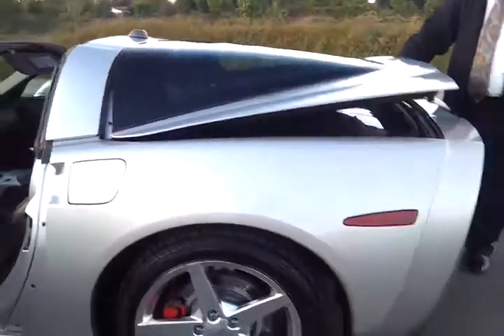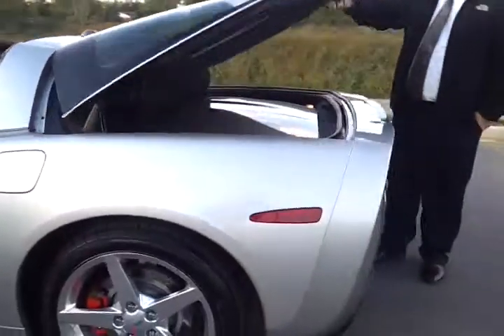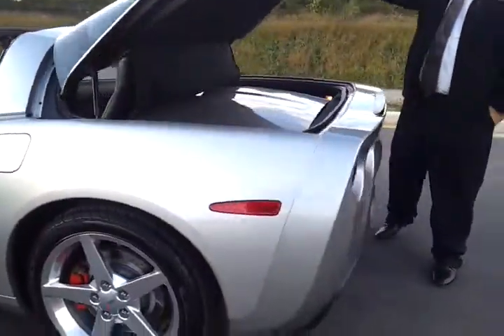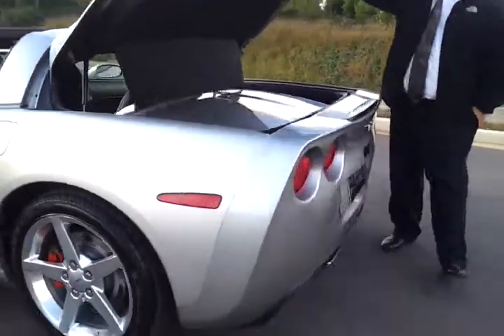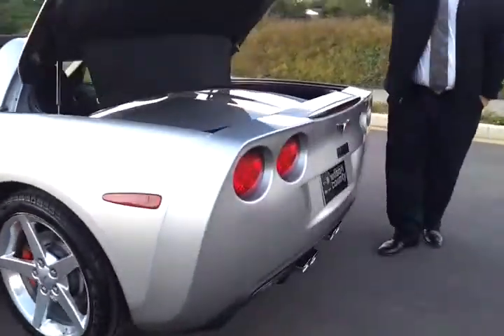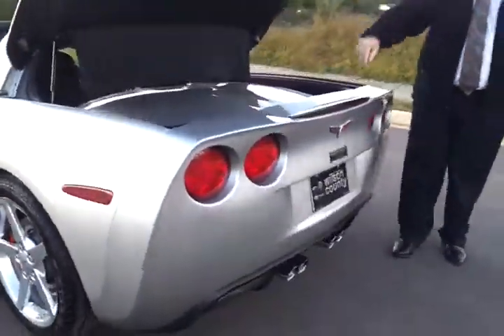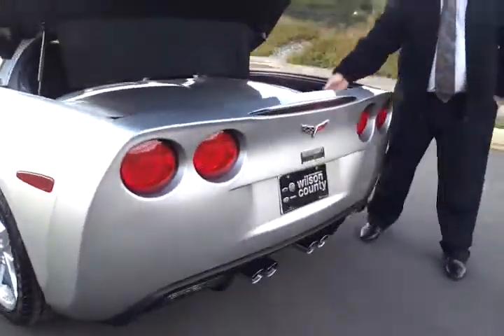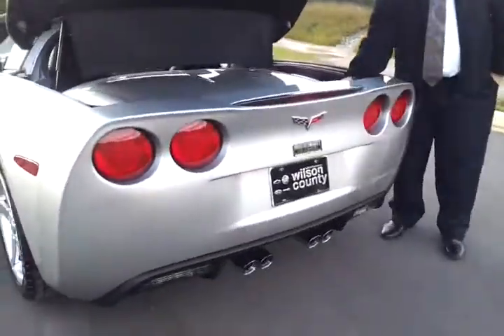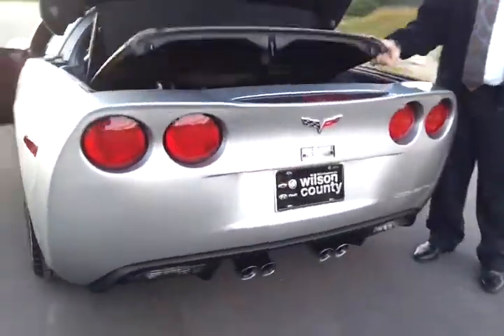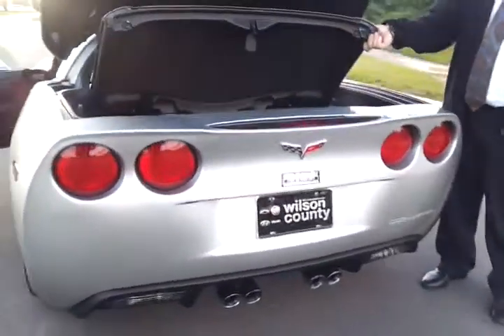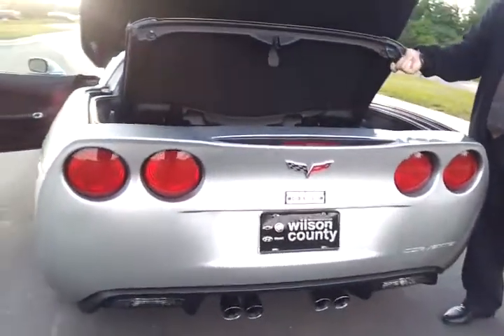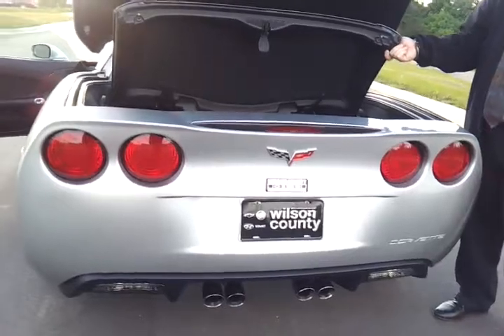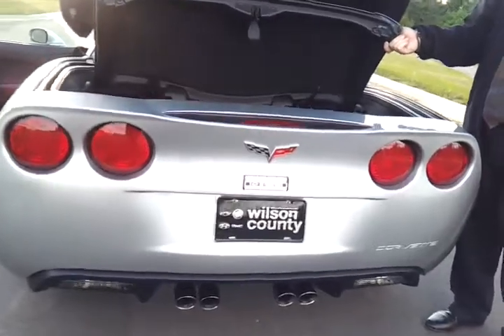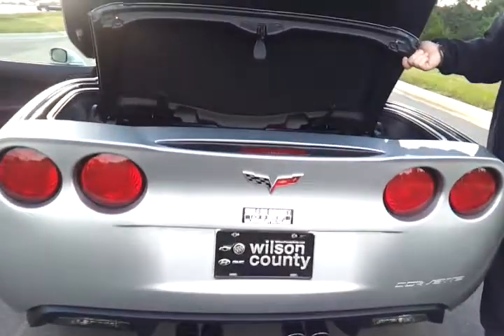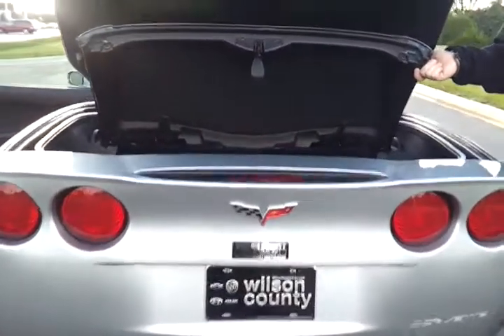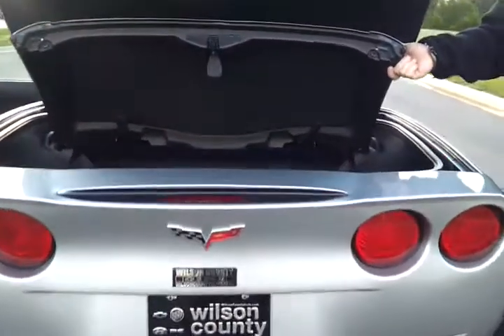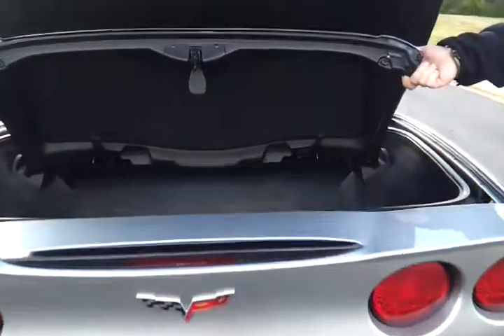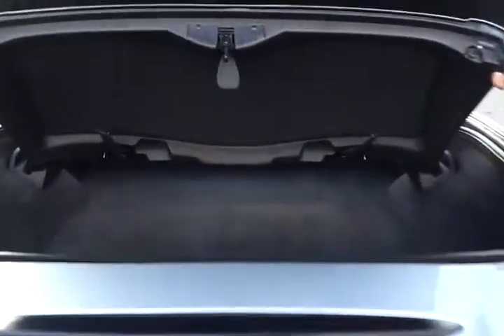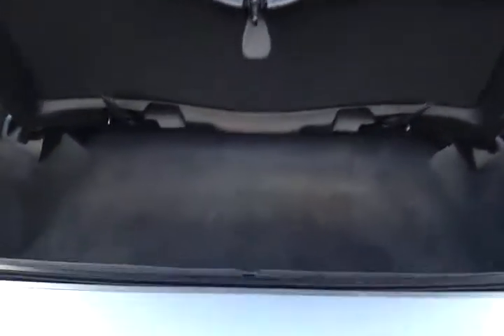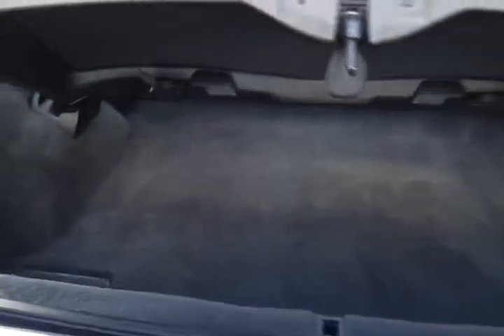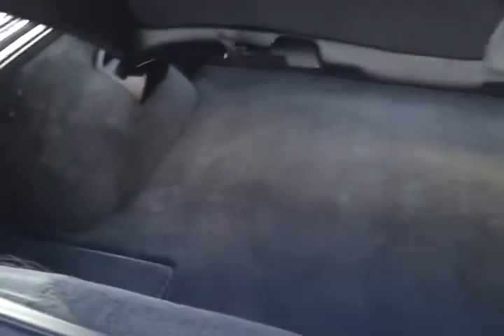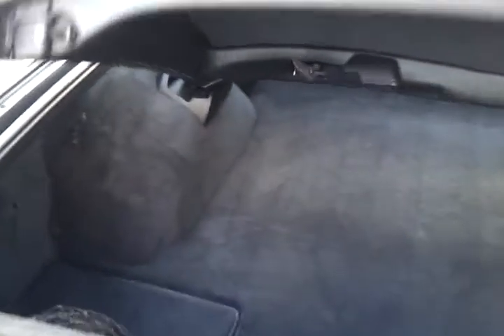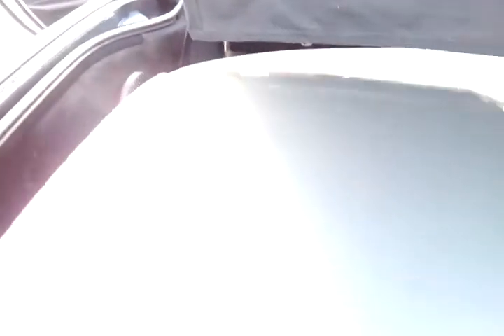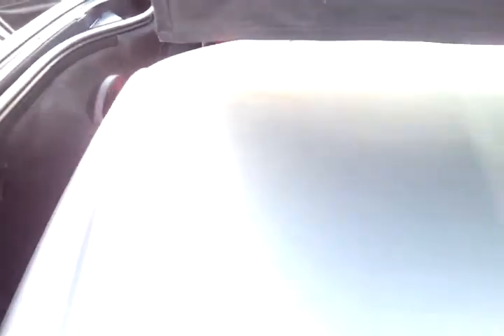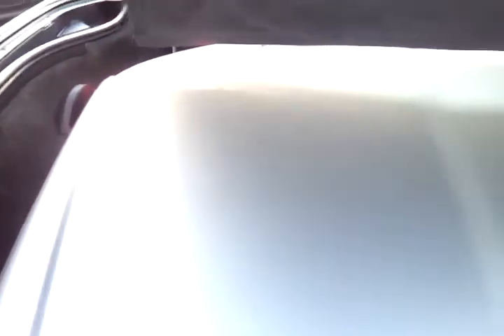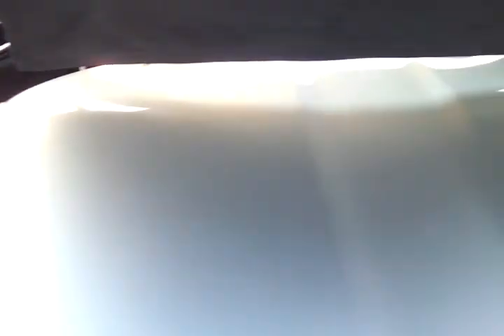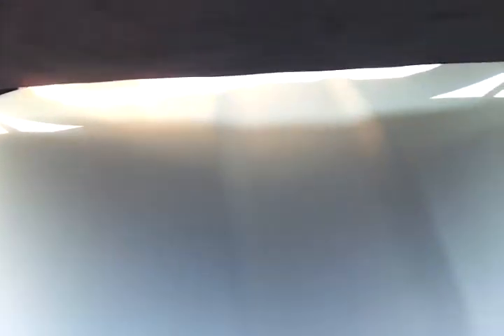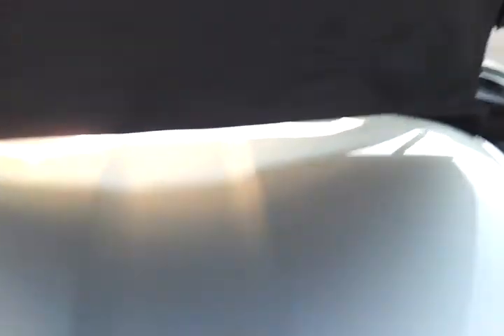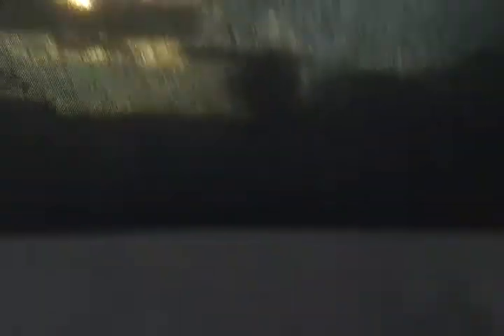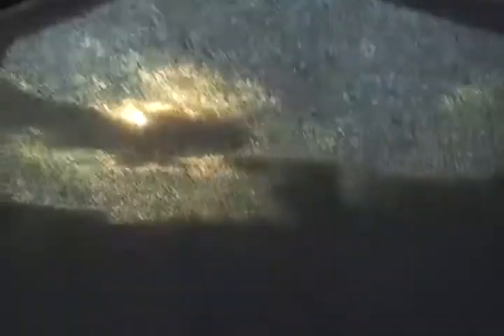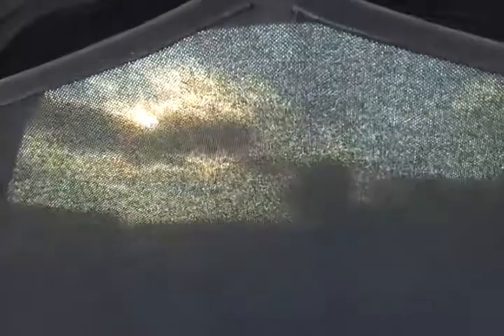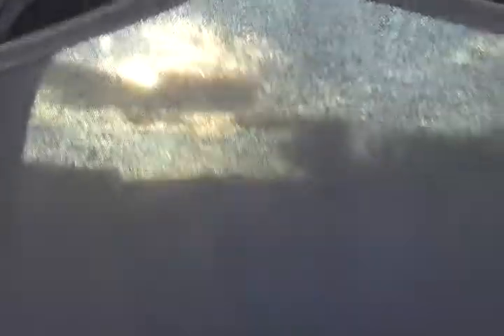Zoom around the back here — you've got the tipped exhaust and the storage room when the top pops off. Top is in excellent condition. You've got your sunshade as well.